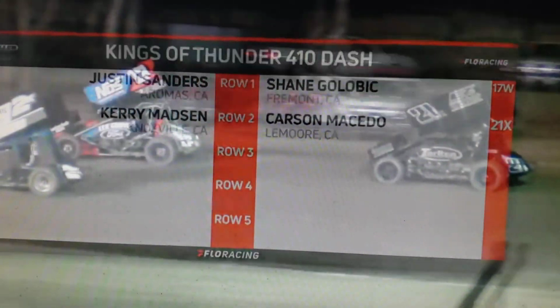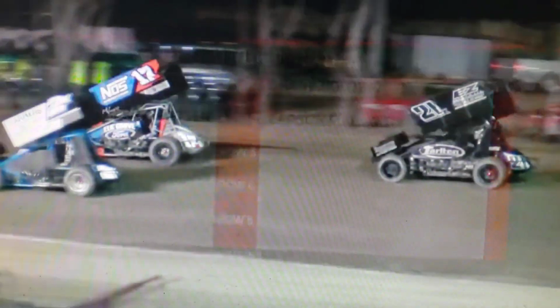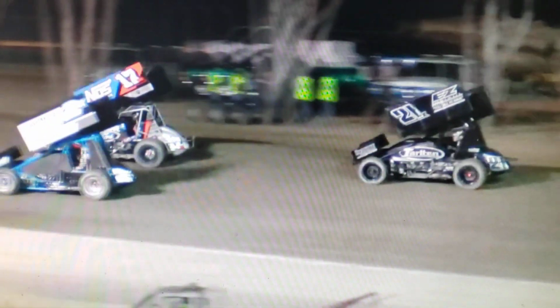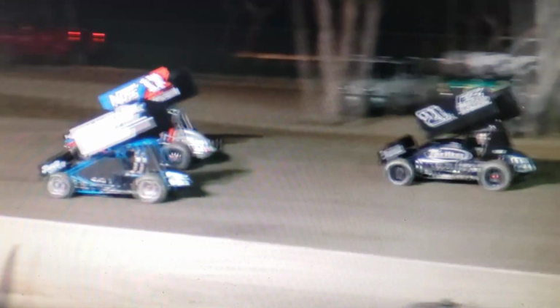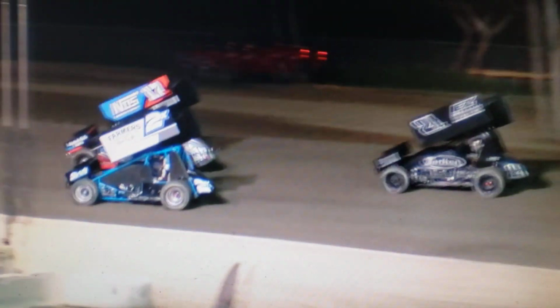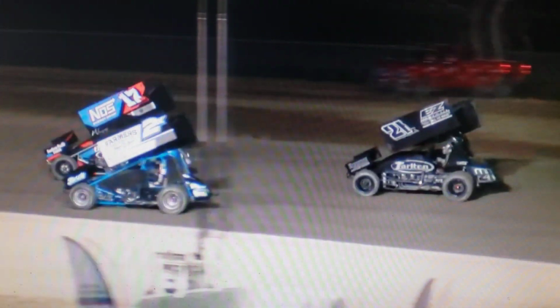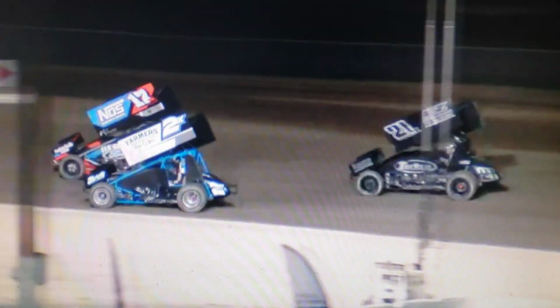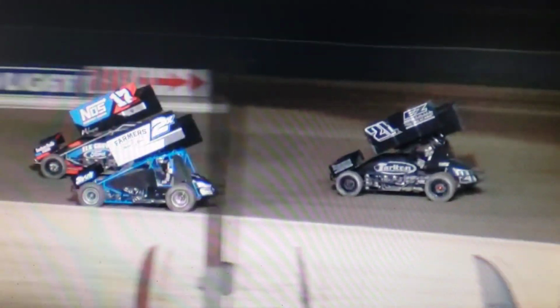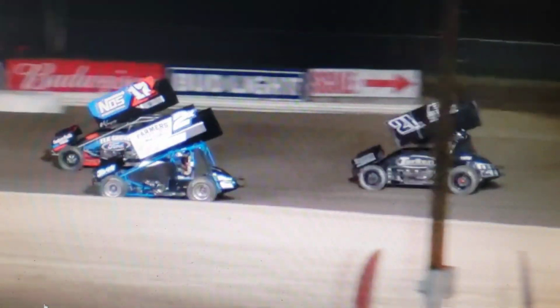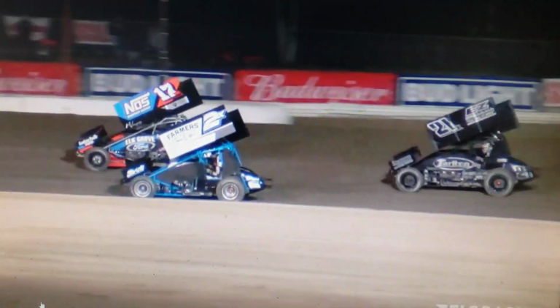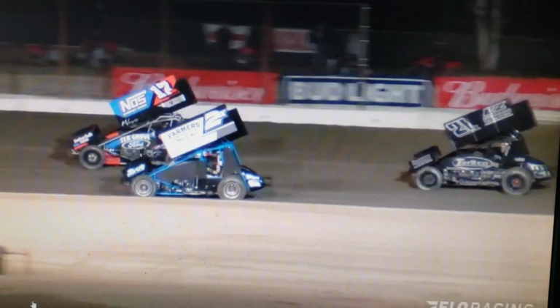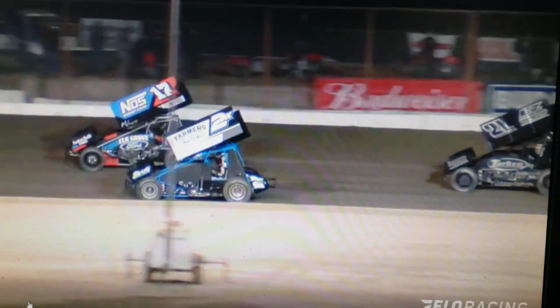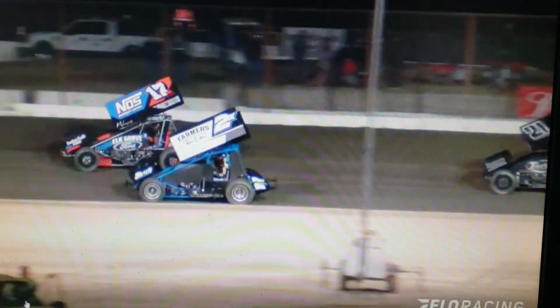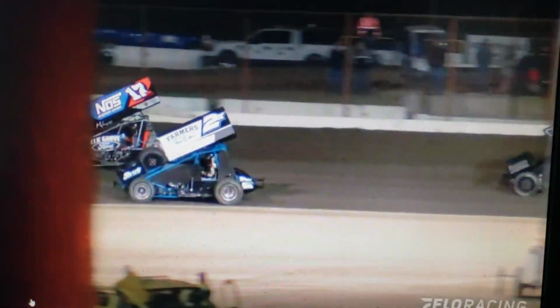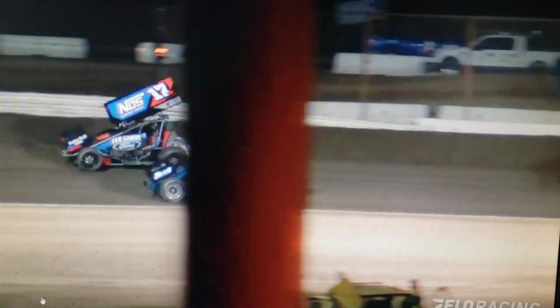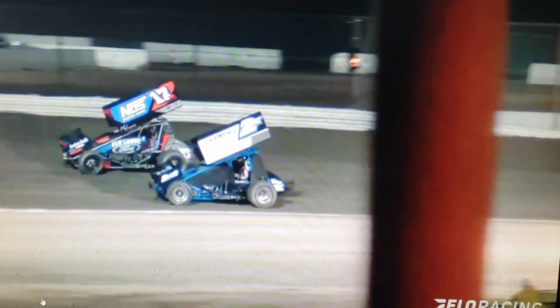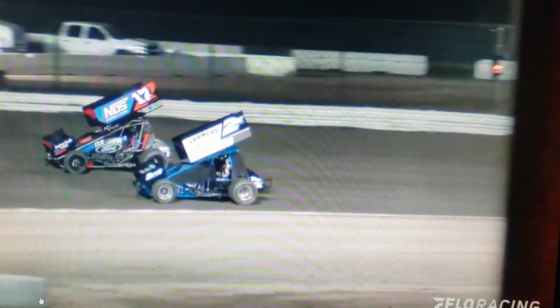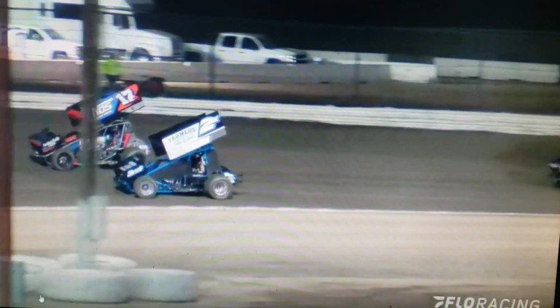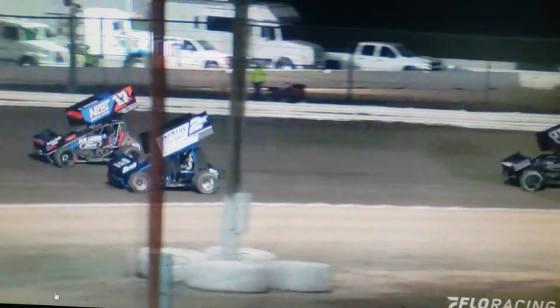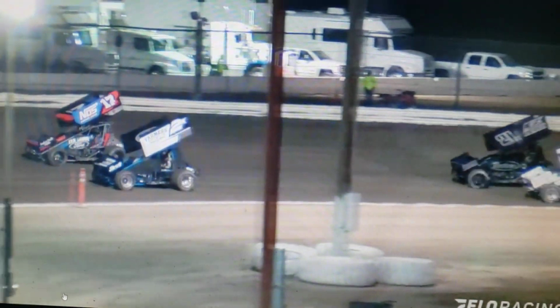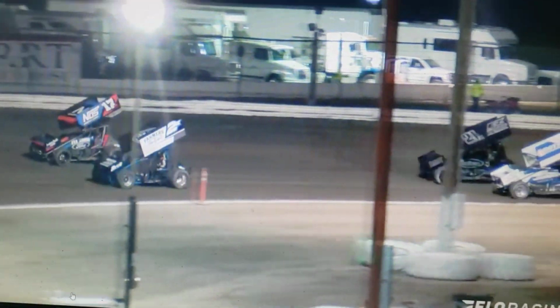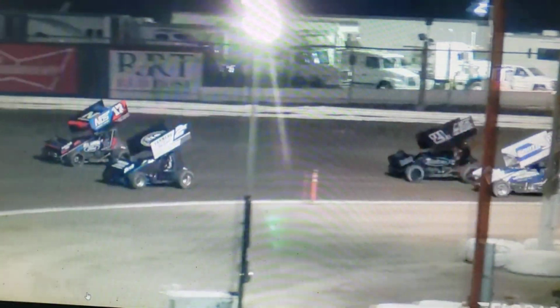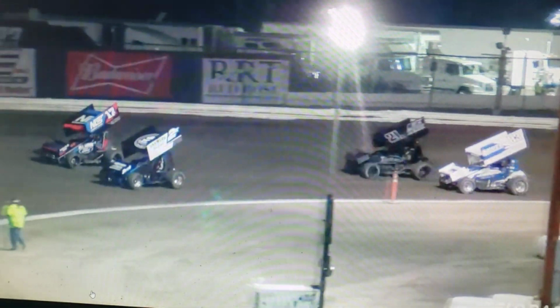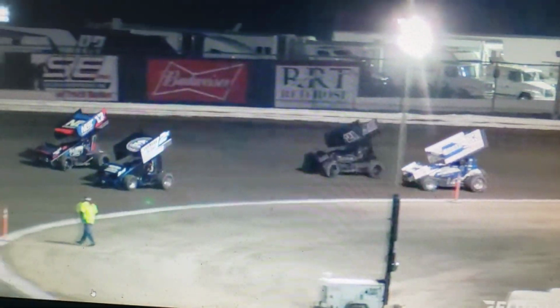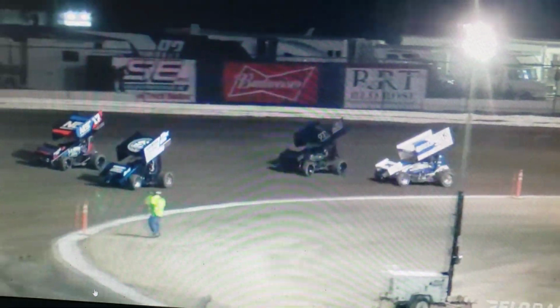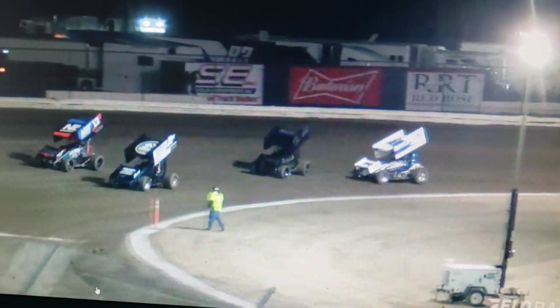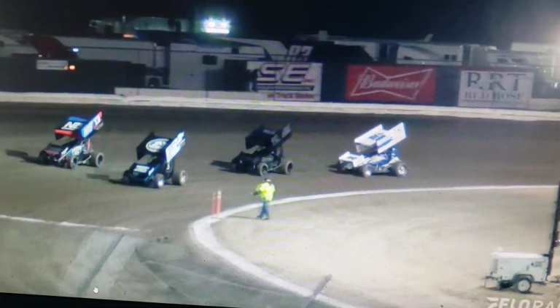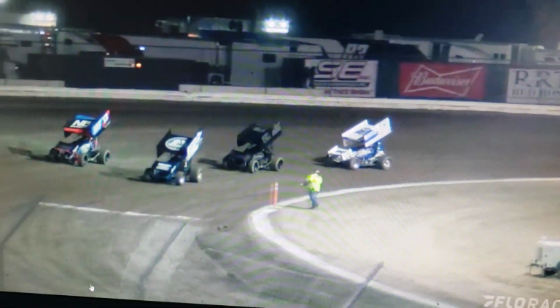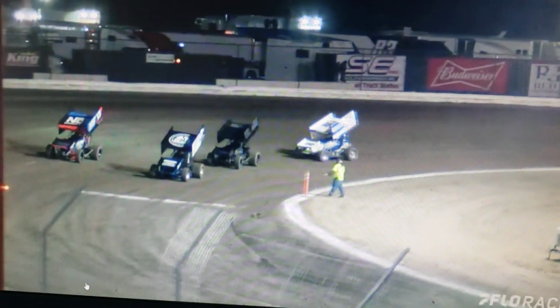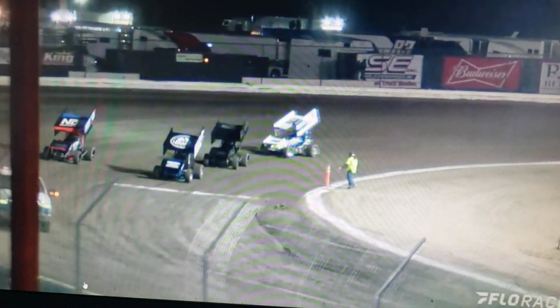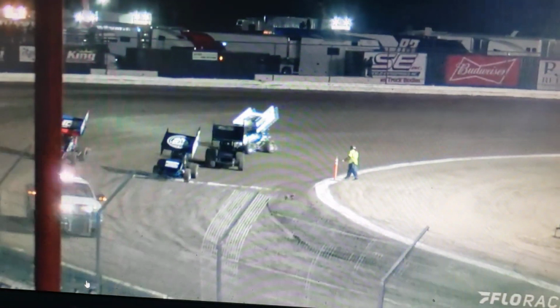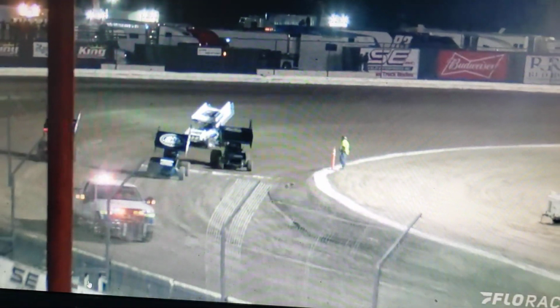Remind all you race fans watching on Flow, you can catch all the action next weekend on Flow as well. Tulare on Friday, Hanford on Saturday — next weekend on Flow.